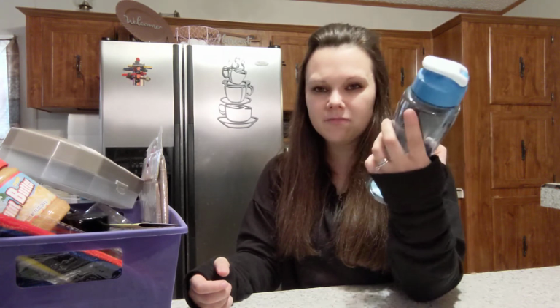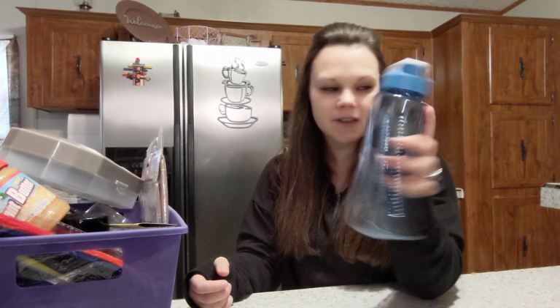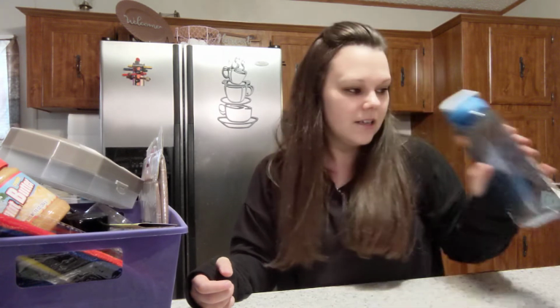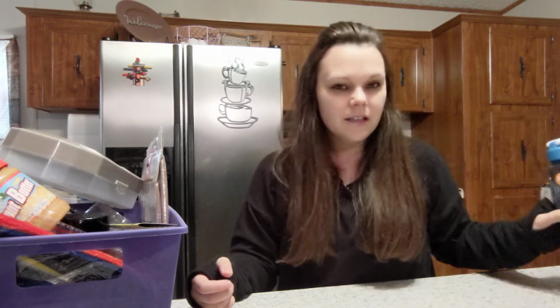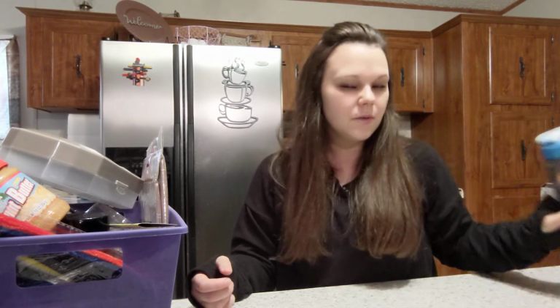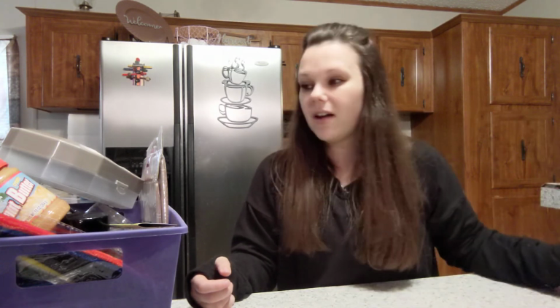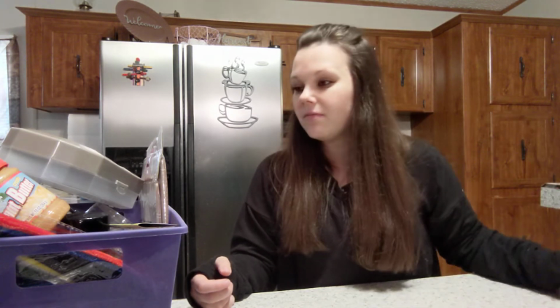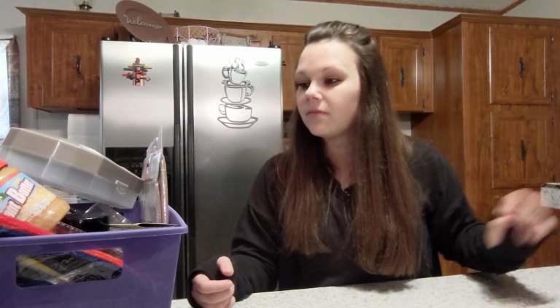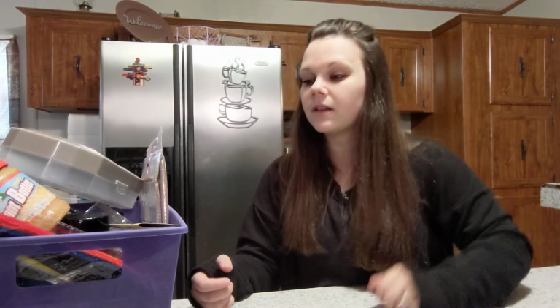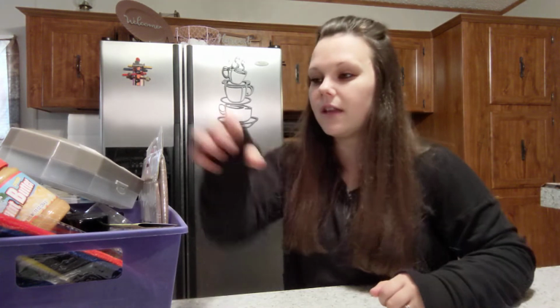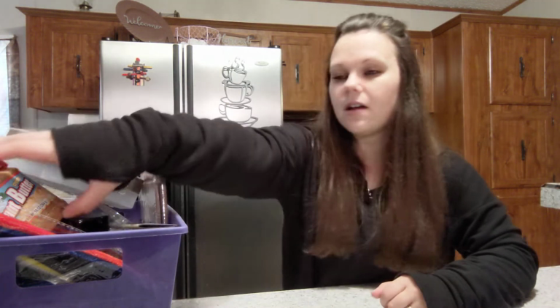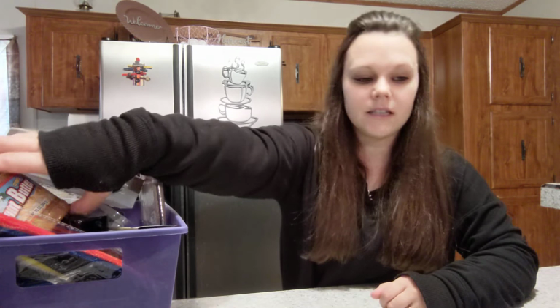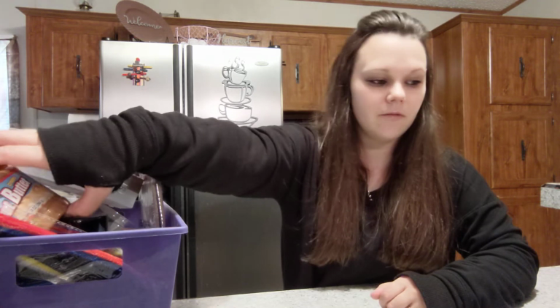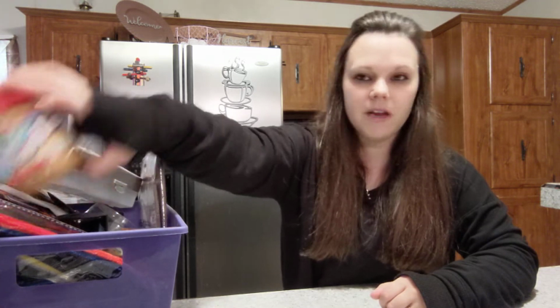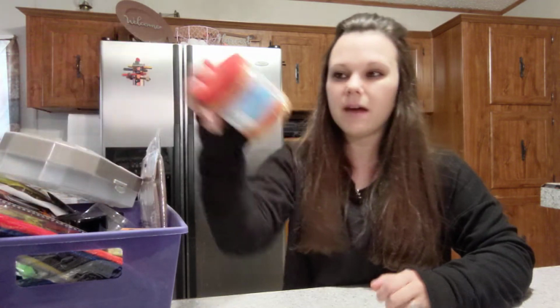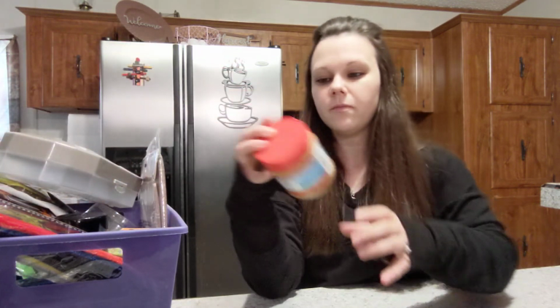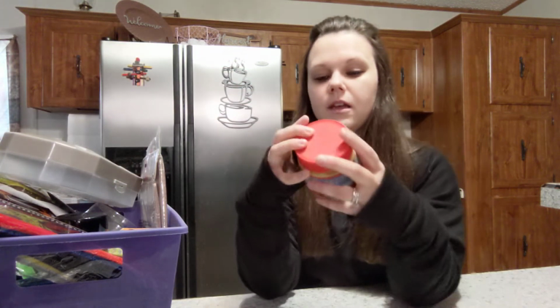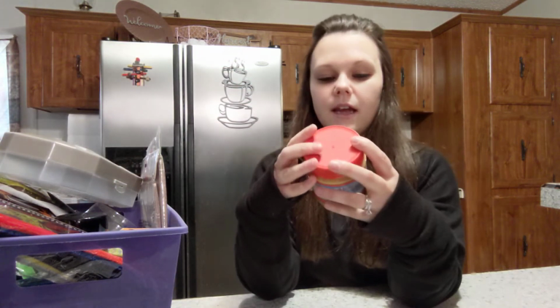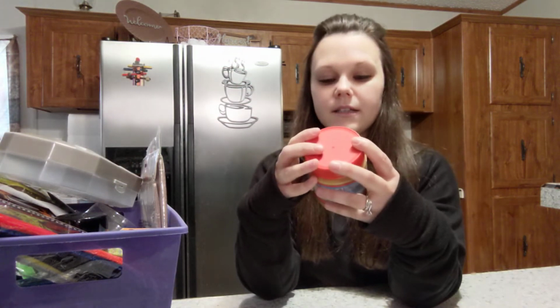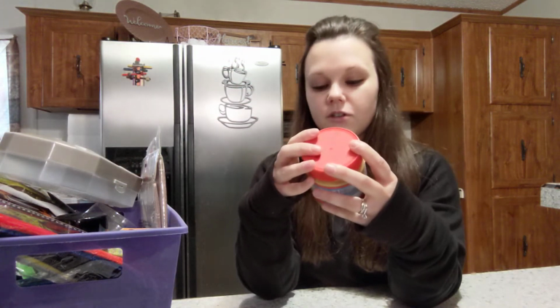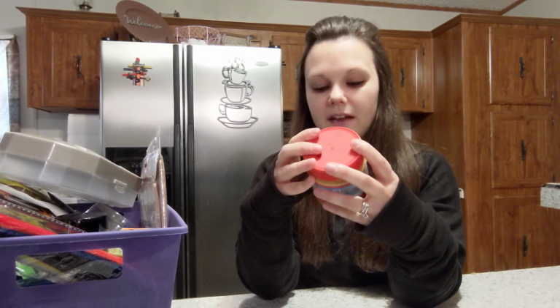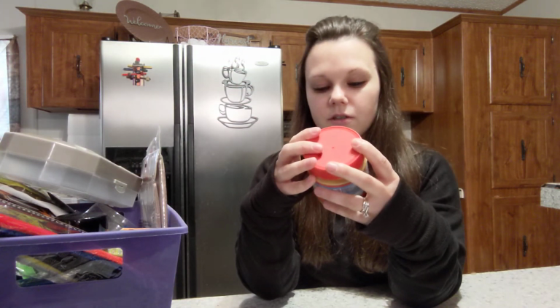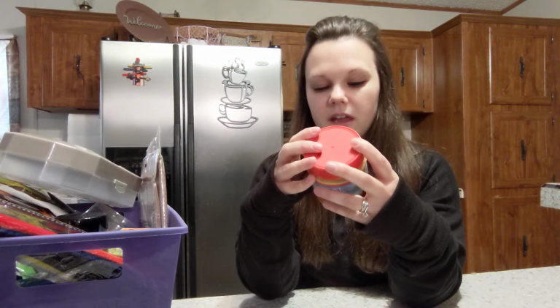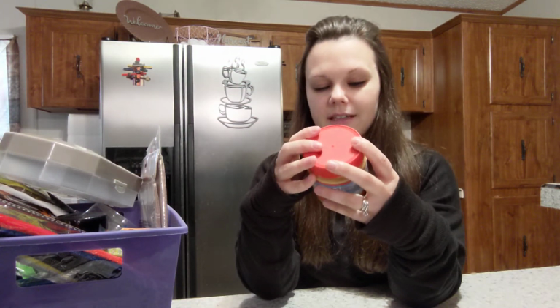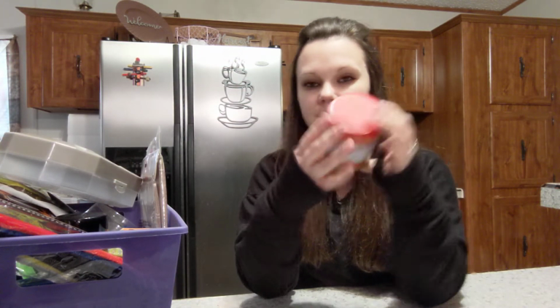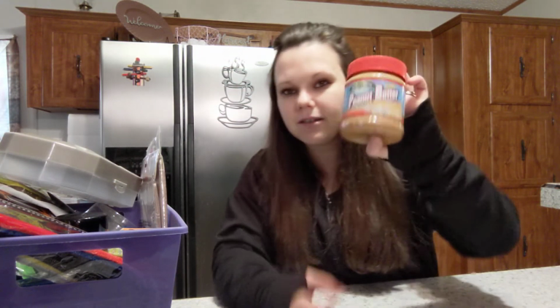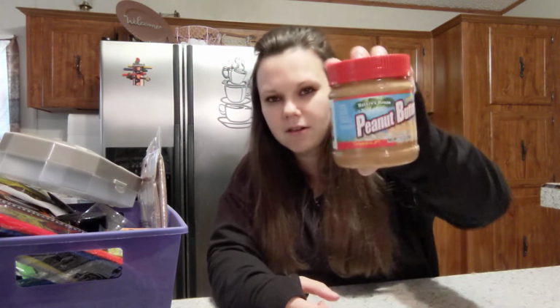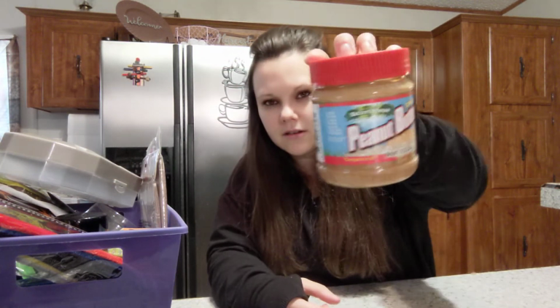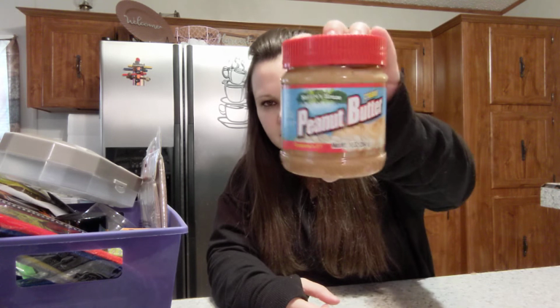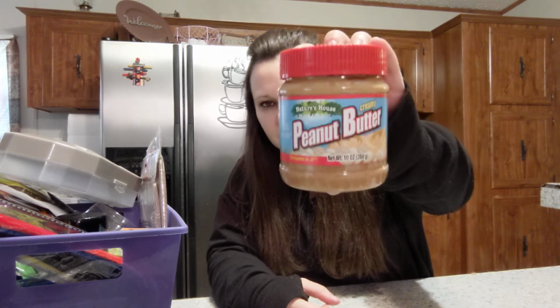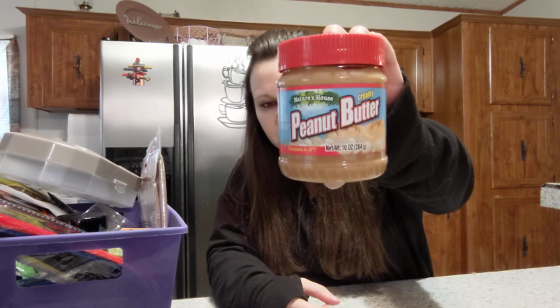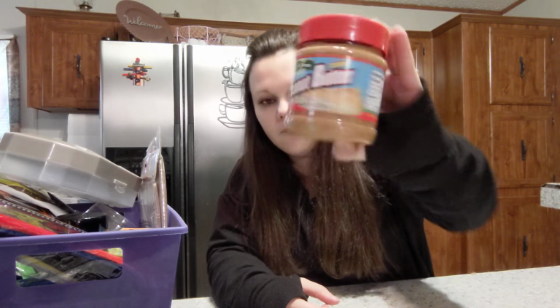I got some peanut butter — it's the Nature's House creamy kind, 10 ounces, compared to Jif.